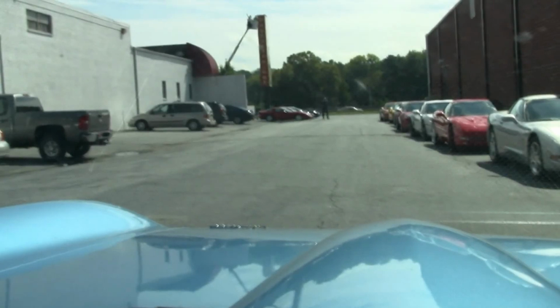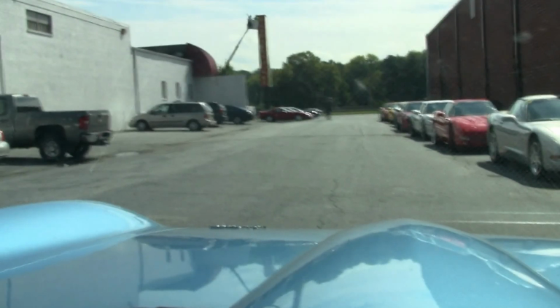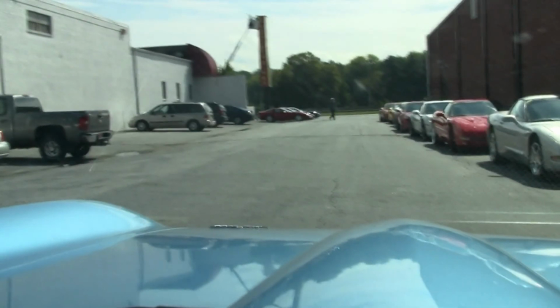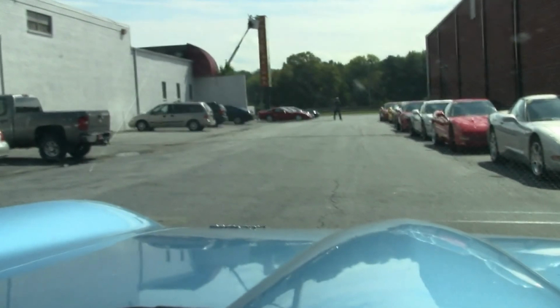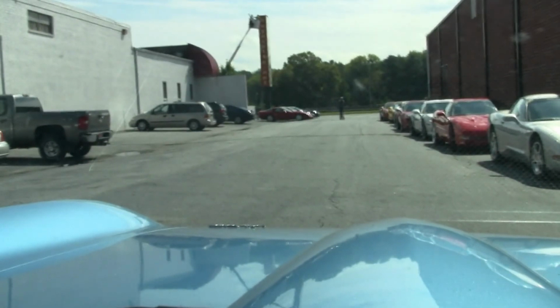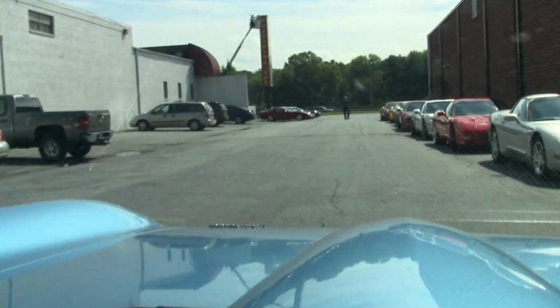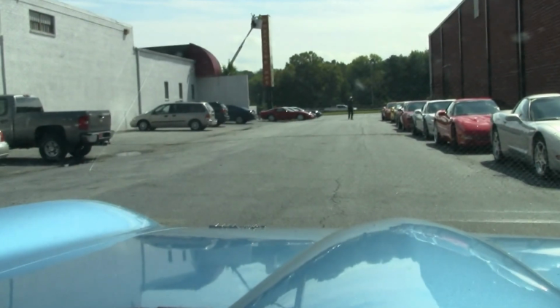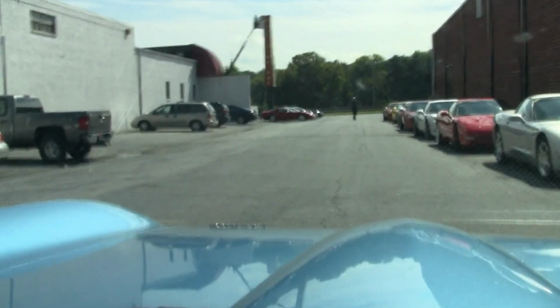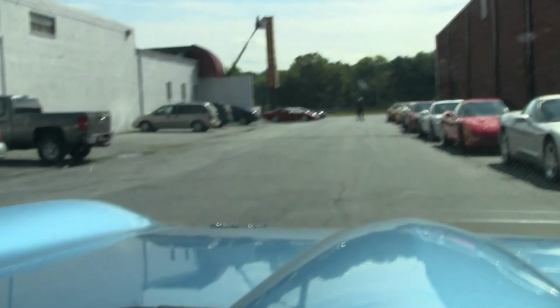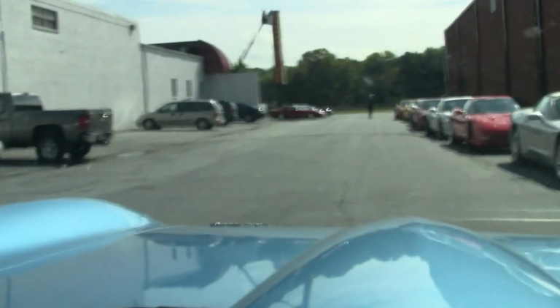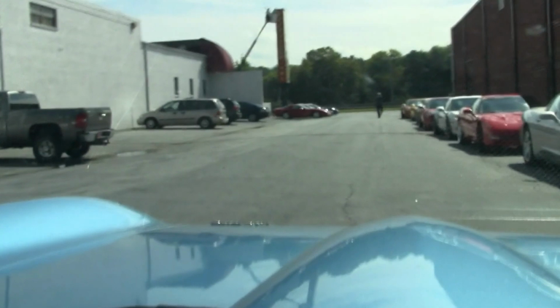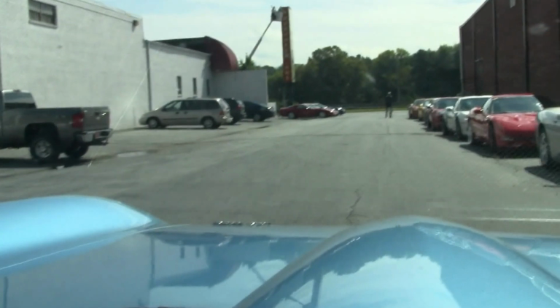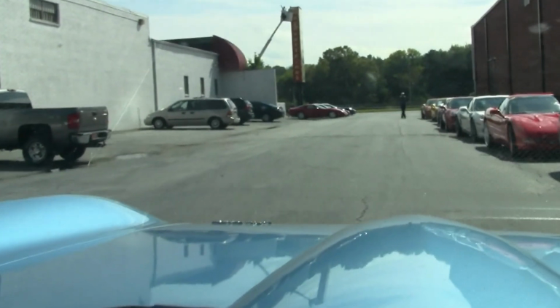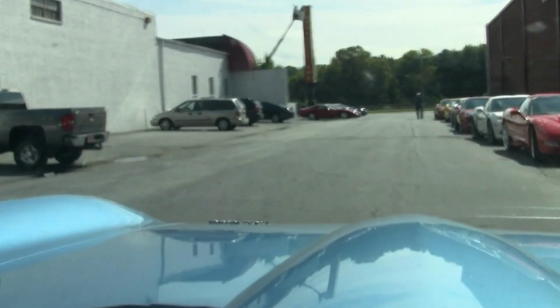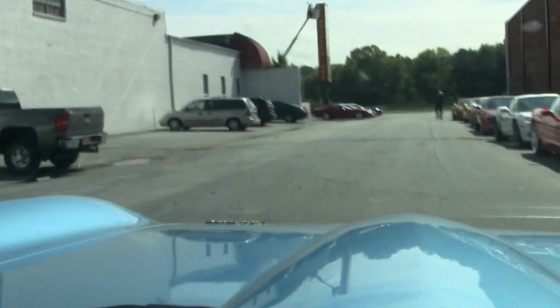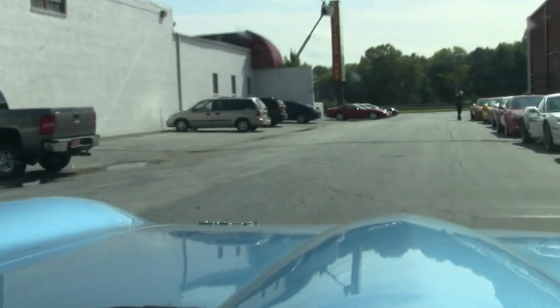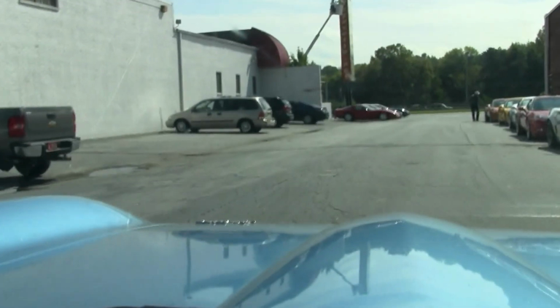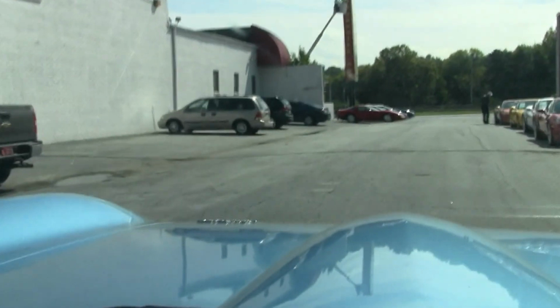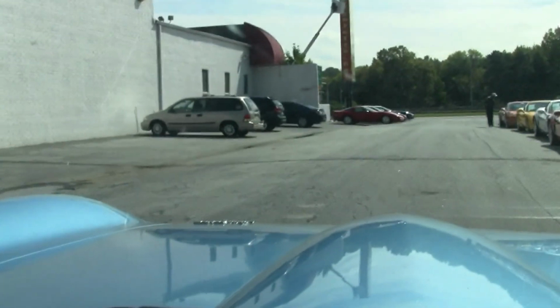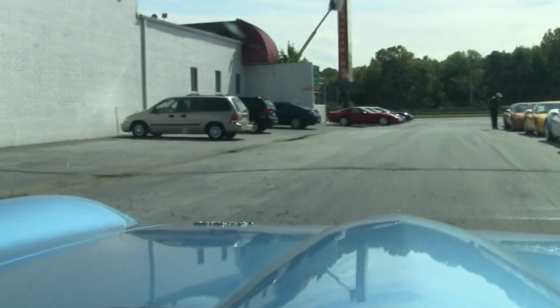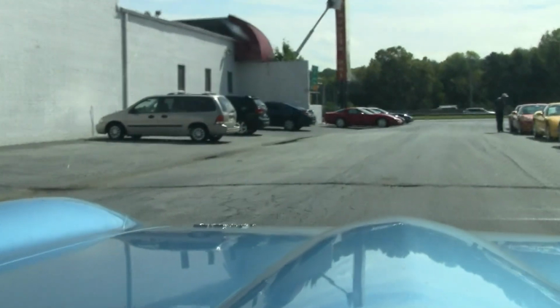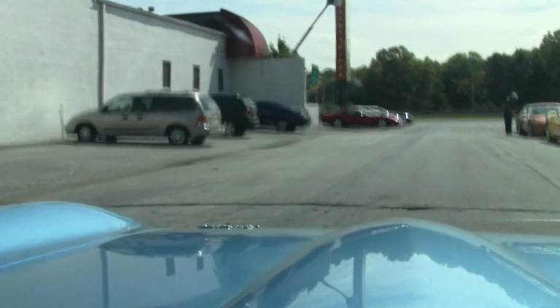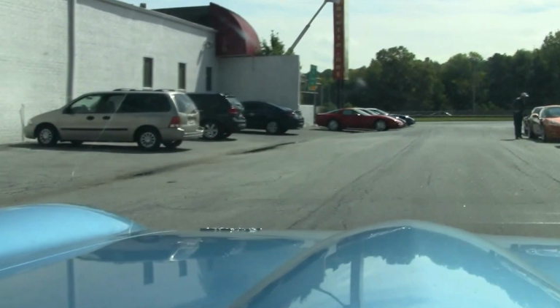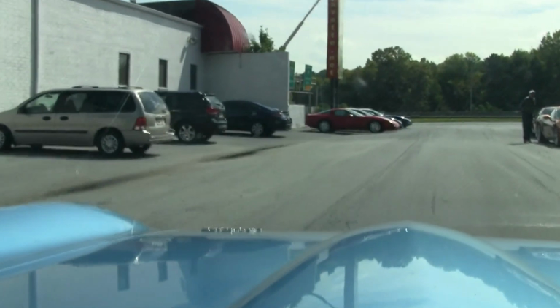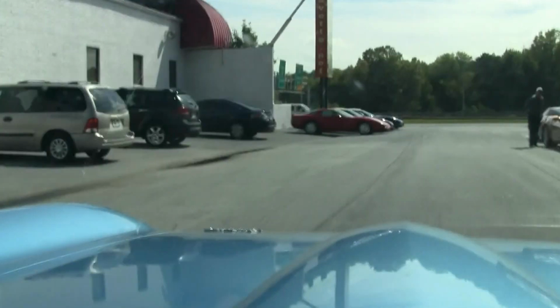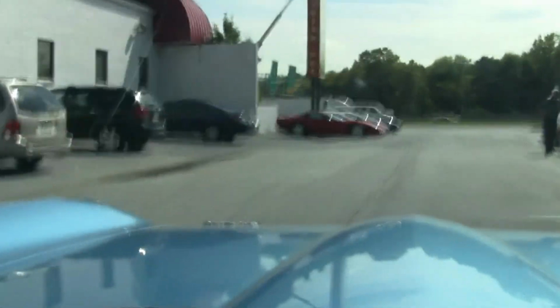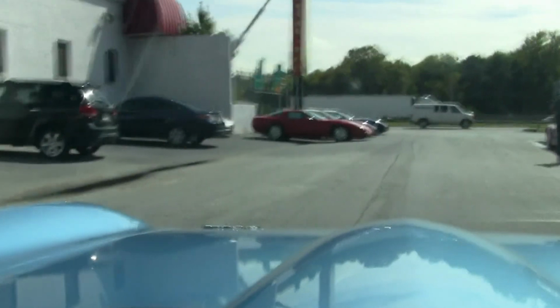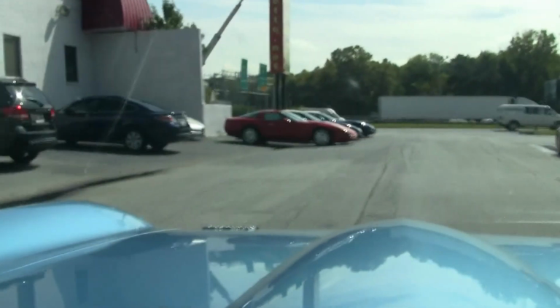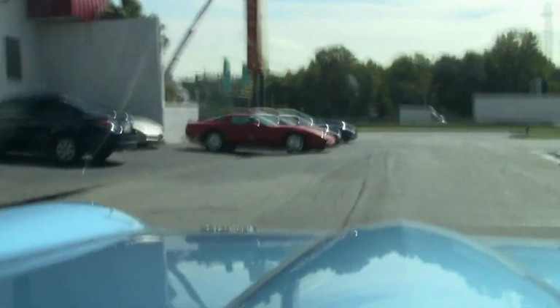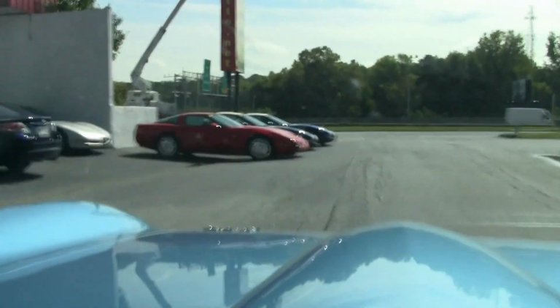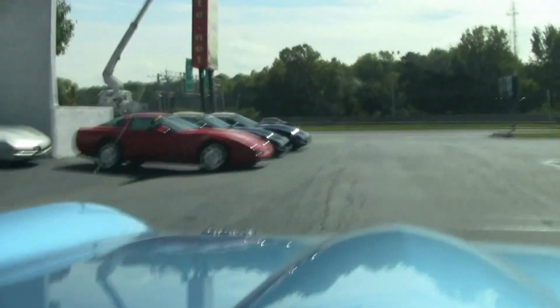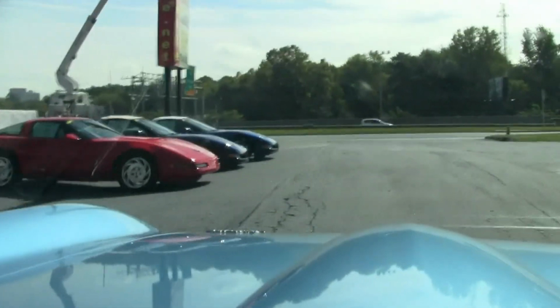Welcome to Buyavet. Today we're going to take a ride in the 1966 Corvette 327 350 horse Corvette. This beautiful car is probably one of the best running, driving, mid-year Corvettes we have.